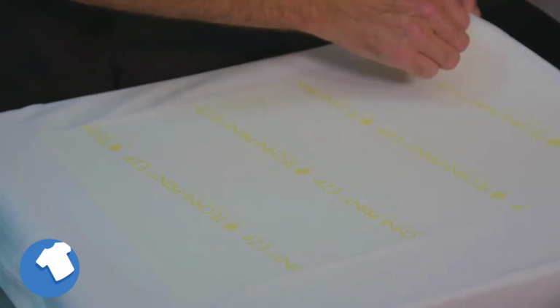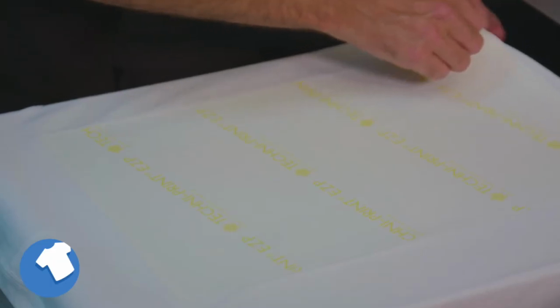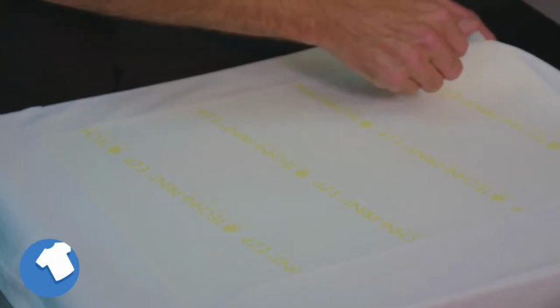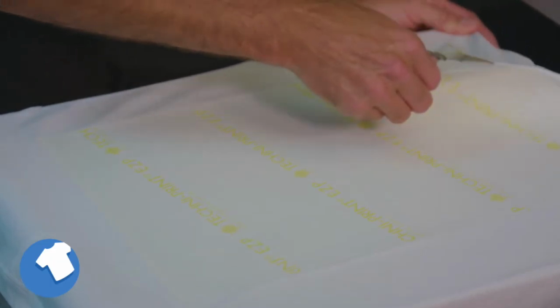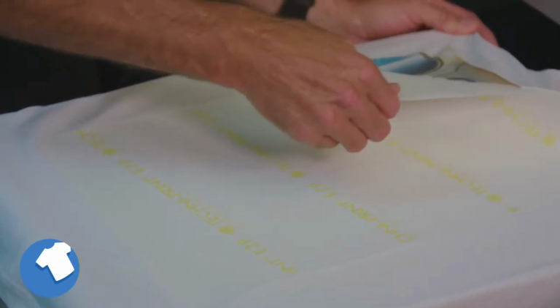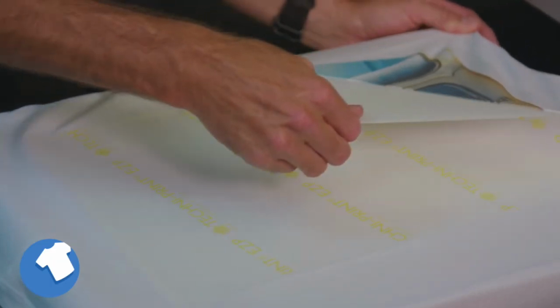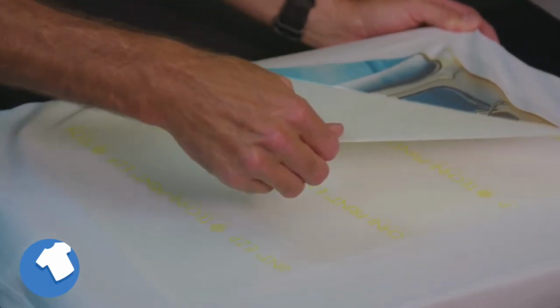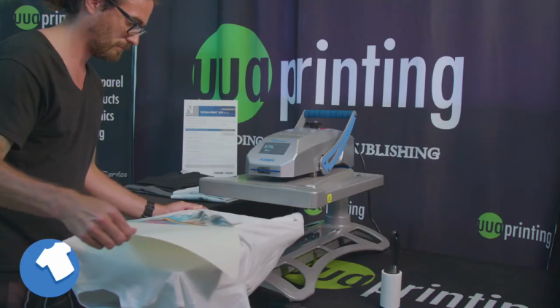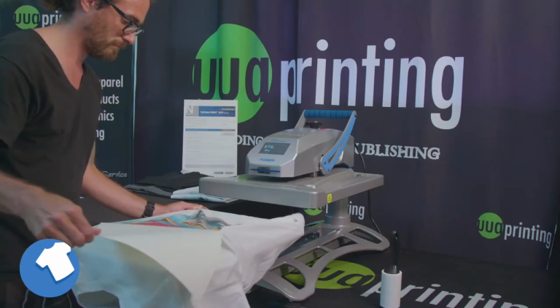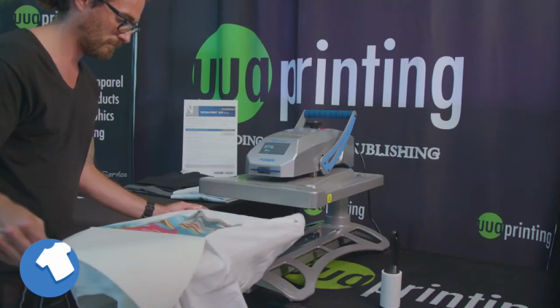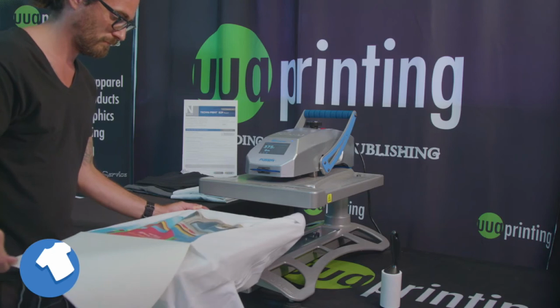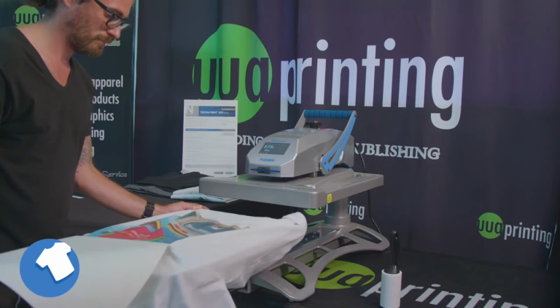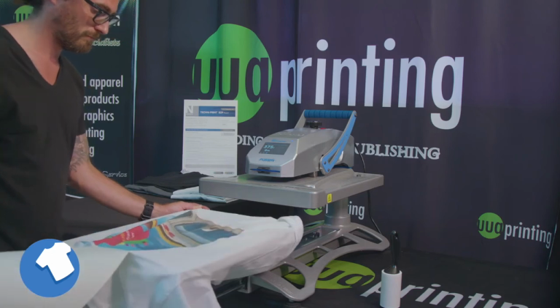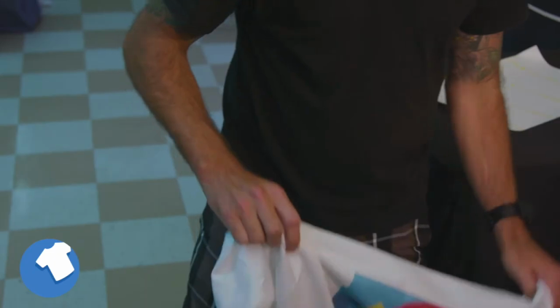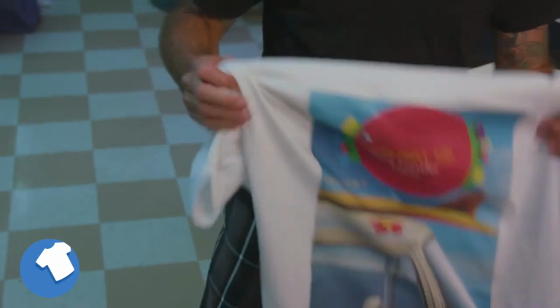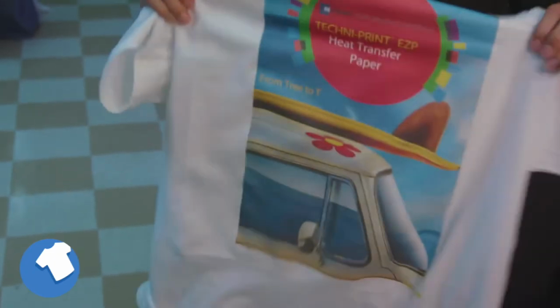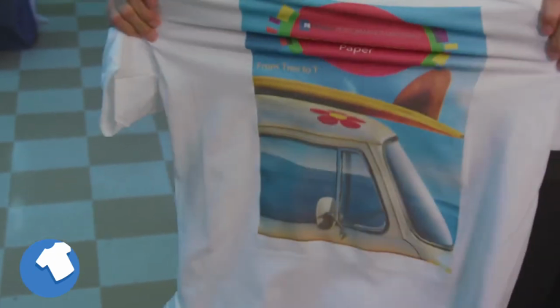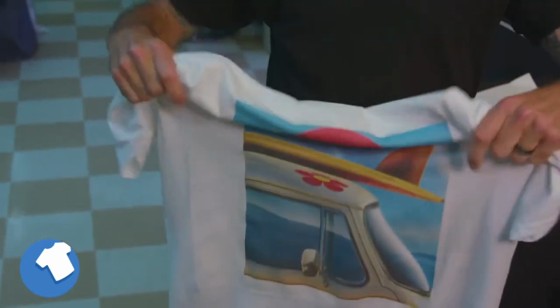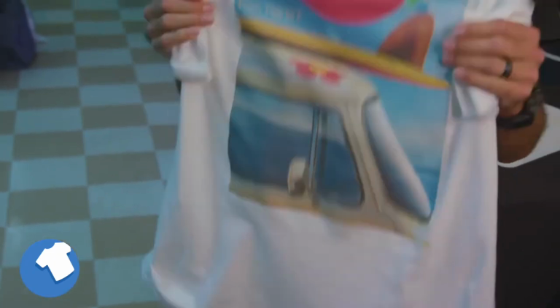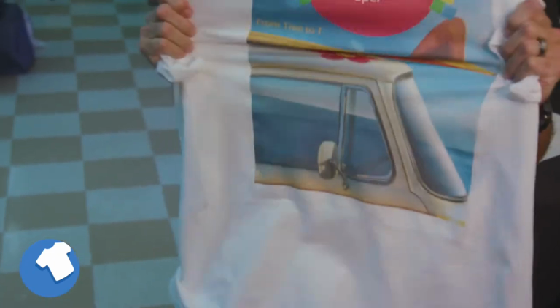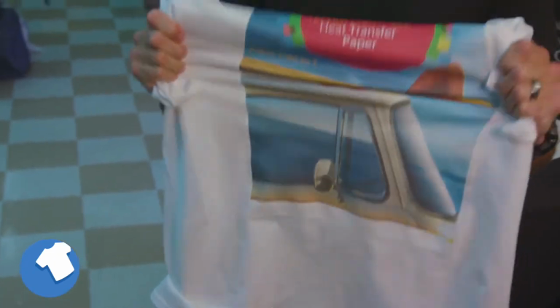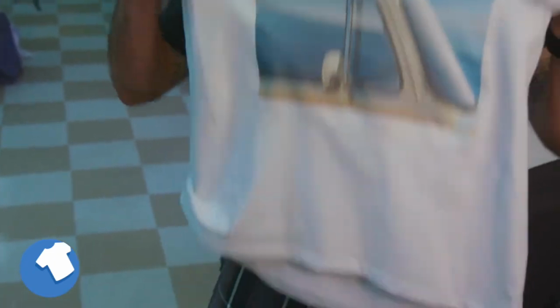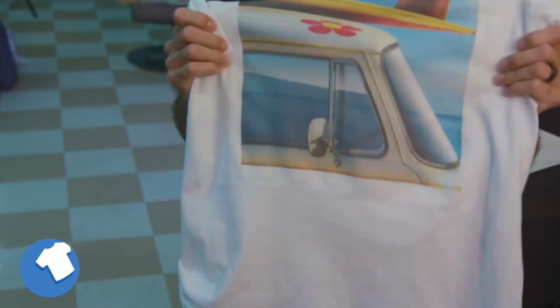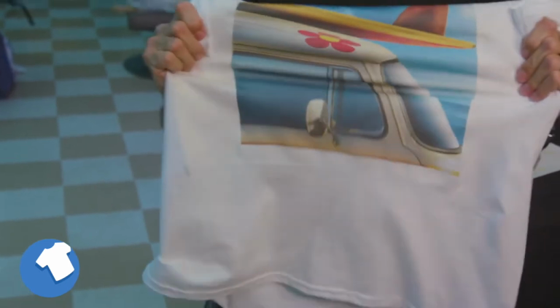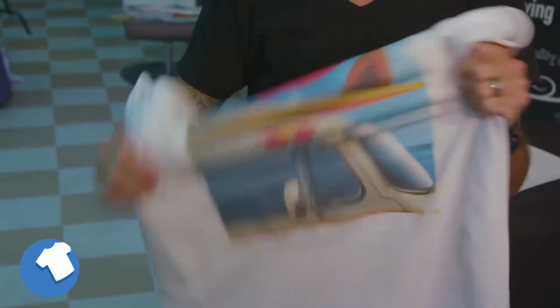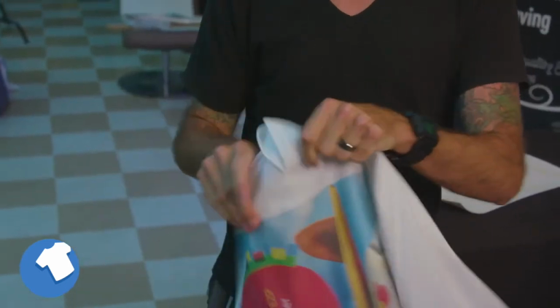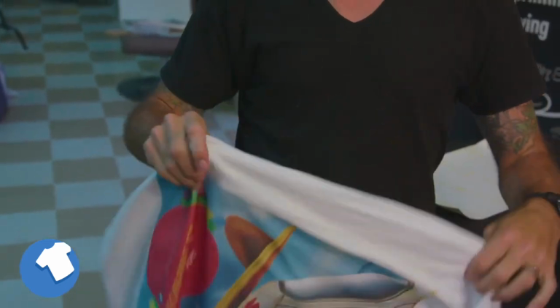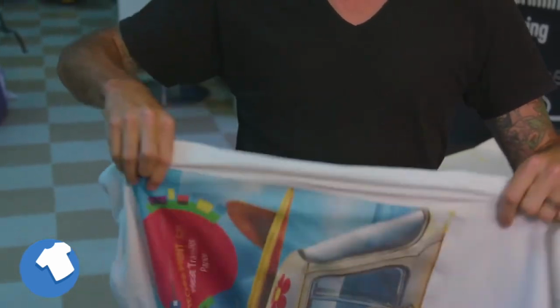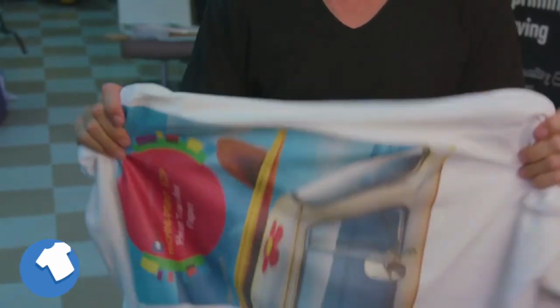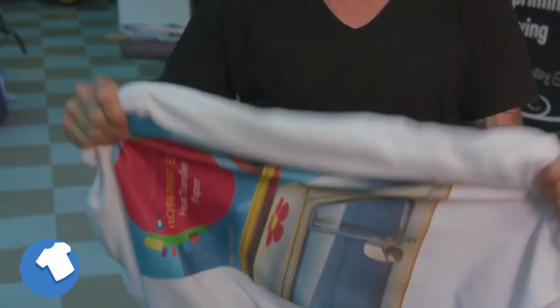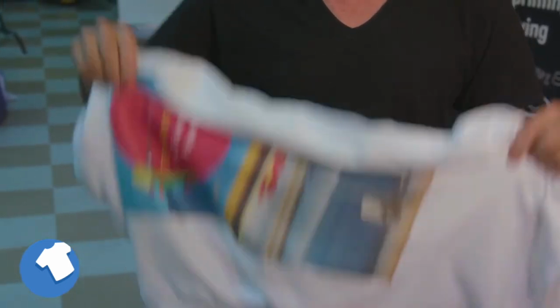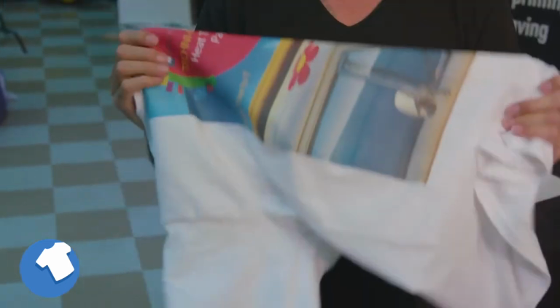After the transfer, while still hot, peel the paper off in a smooth, even motion. After removing the paper backing, the best way to get a better wash durability is to stretch the garment in all directions while it is still hot.